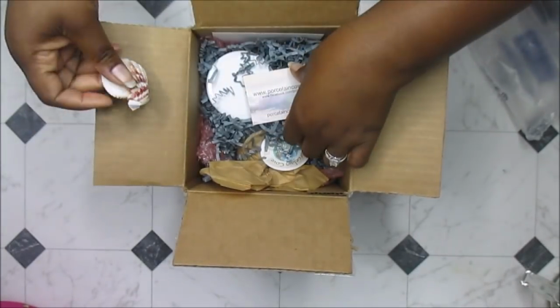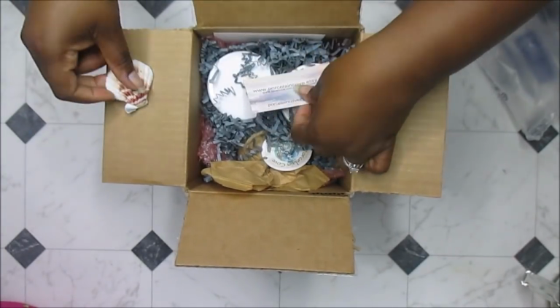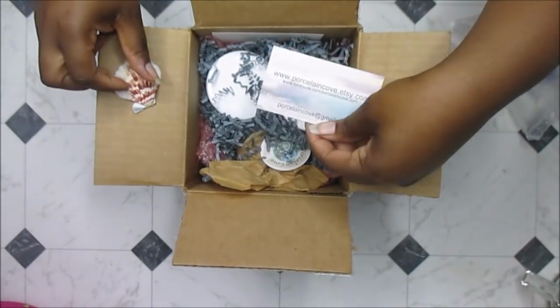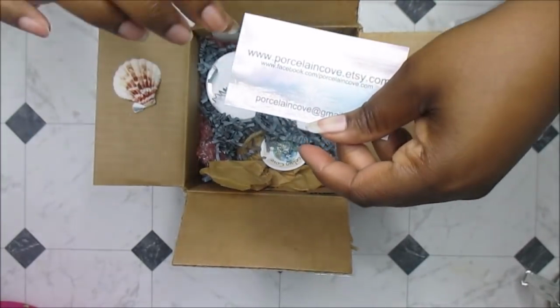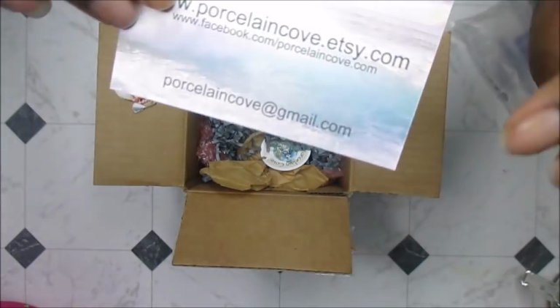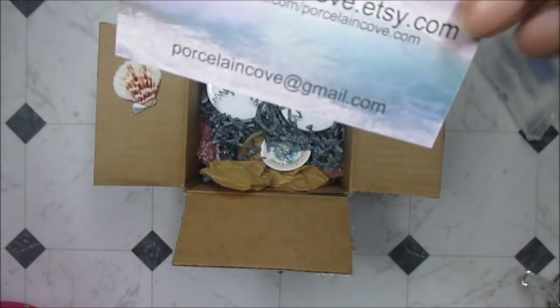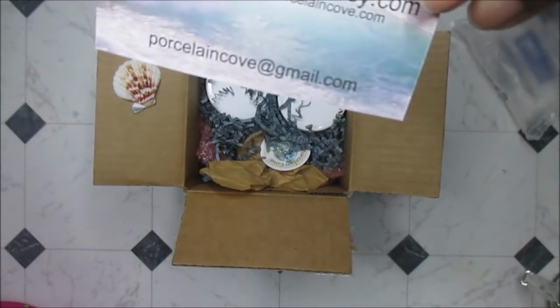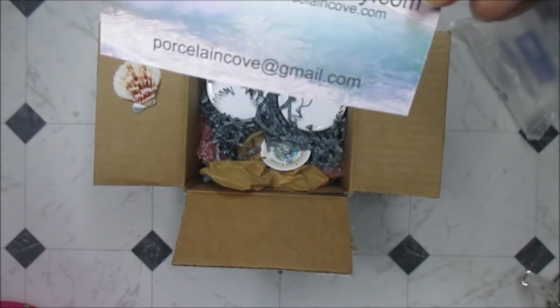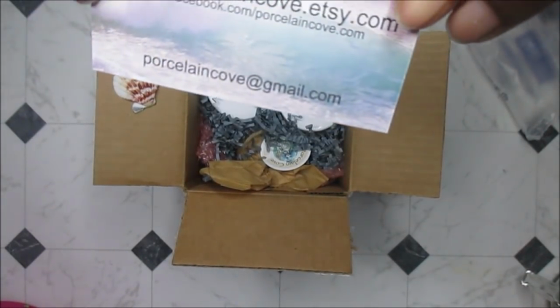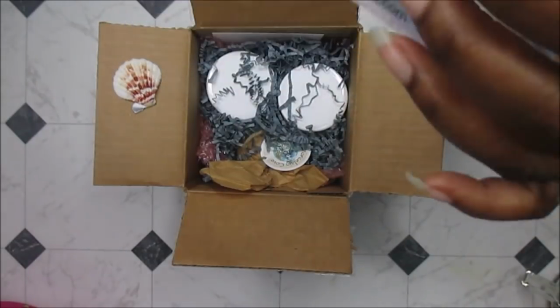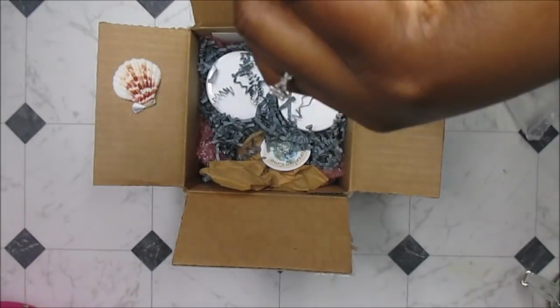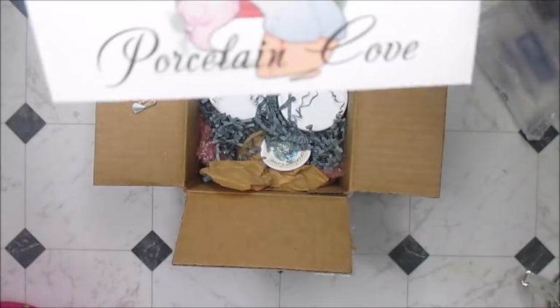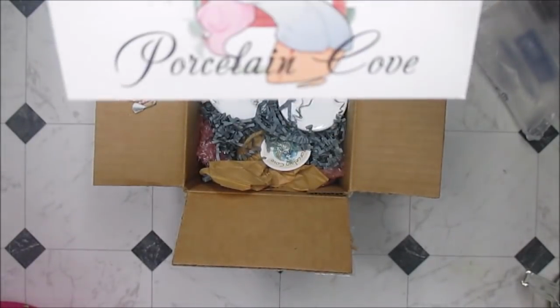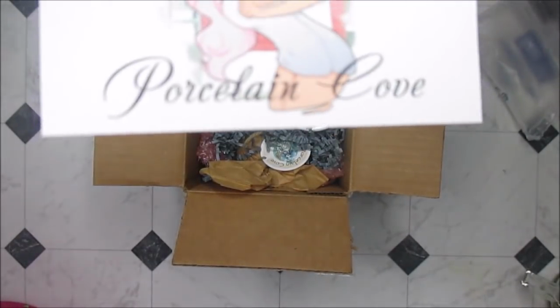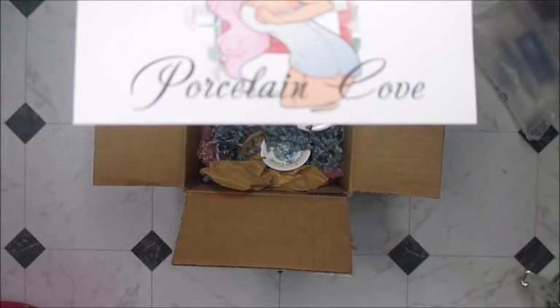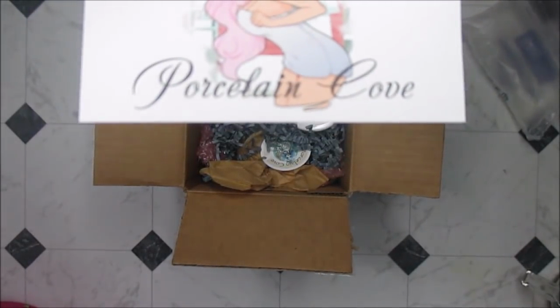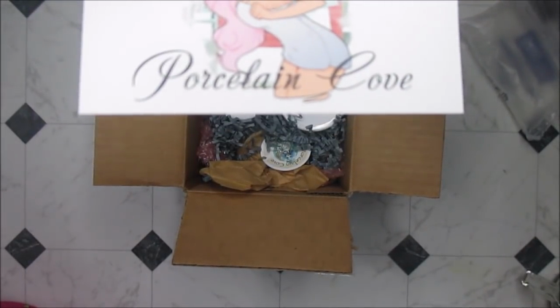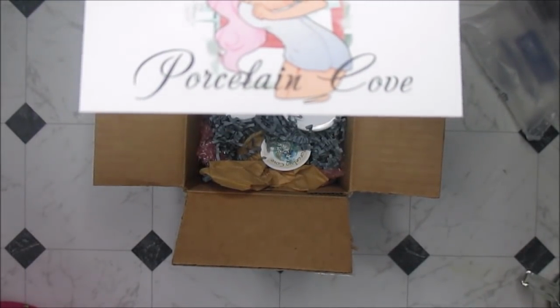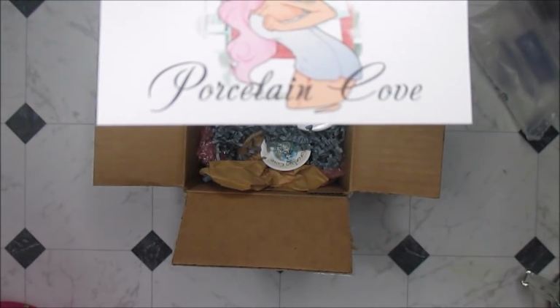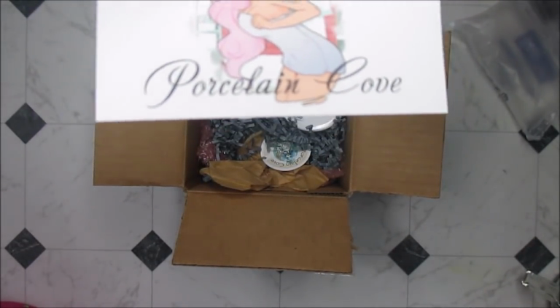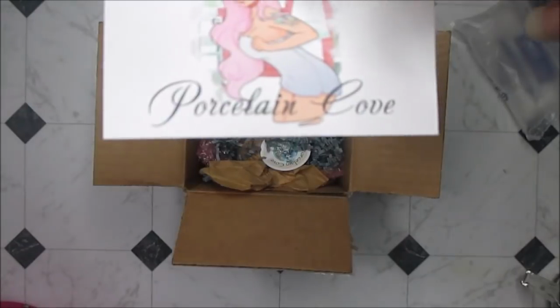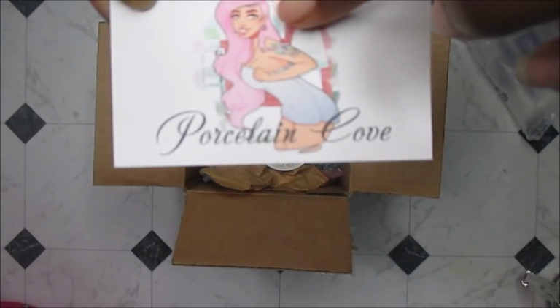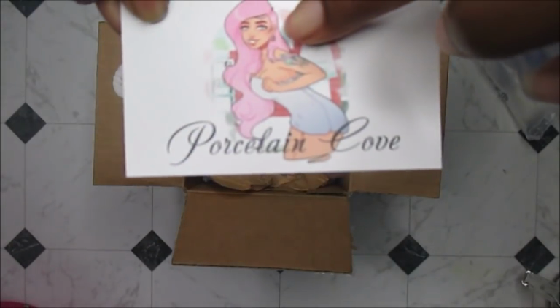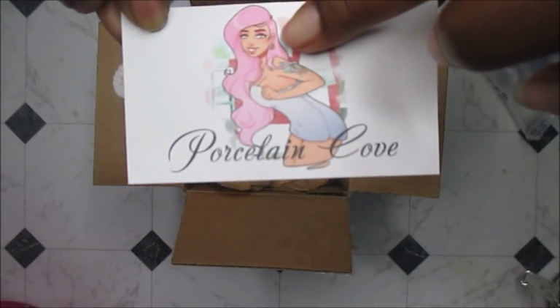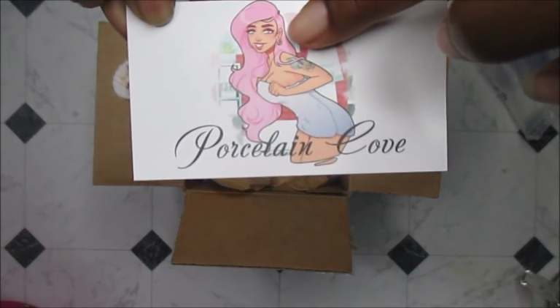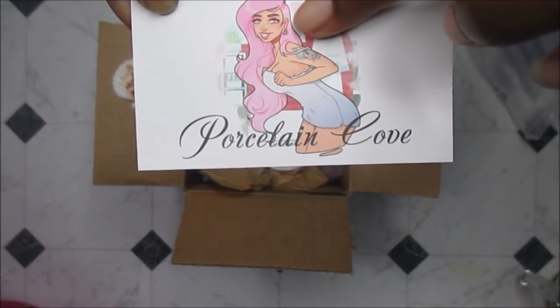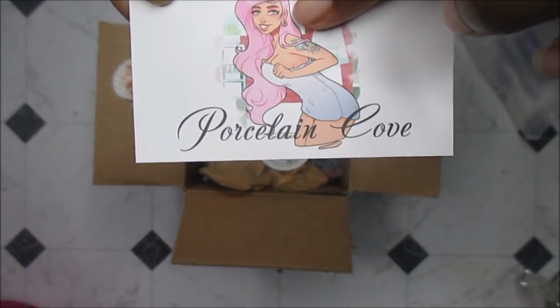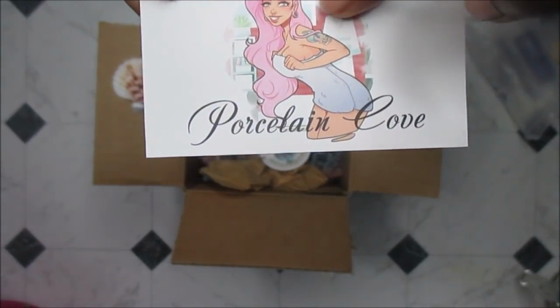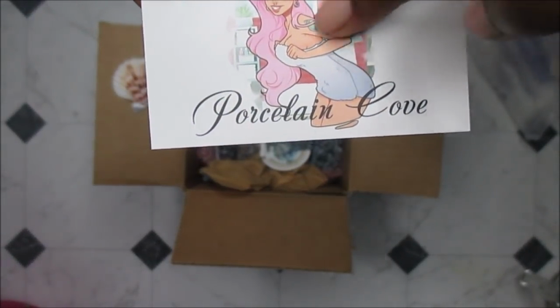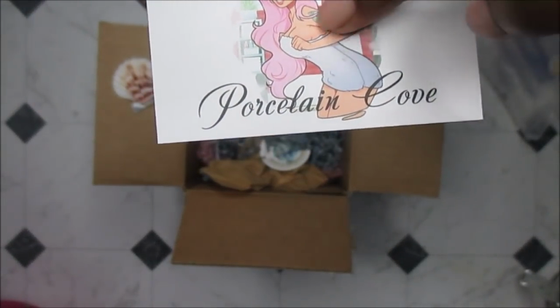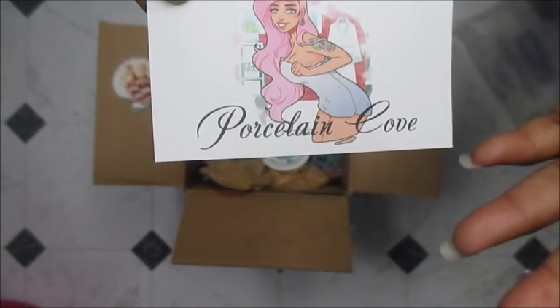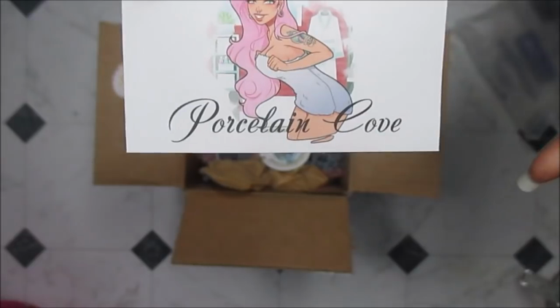Here's their card which is Porcelain Cove. You can find them on Etsy and I love, love, love their logo which is here. How cute is that? If my daughter Hunter saw that she would go gaga because she has gauges and tattoos, so this is practically her.